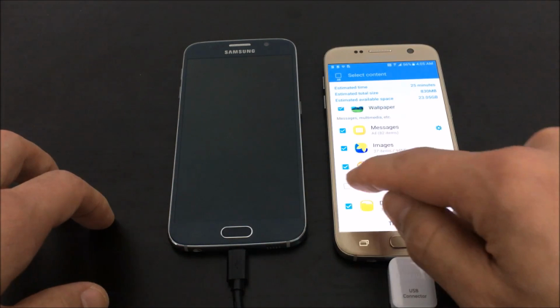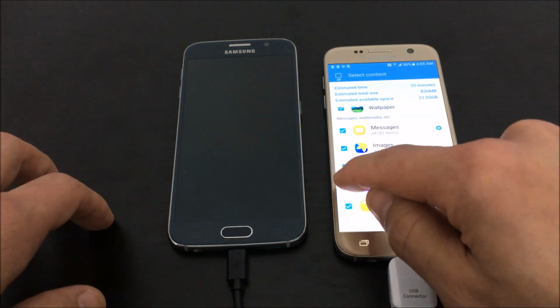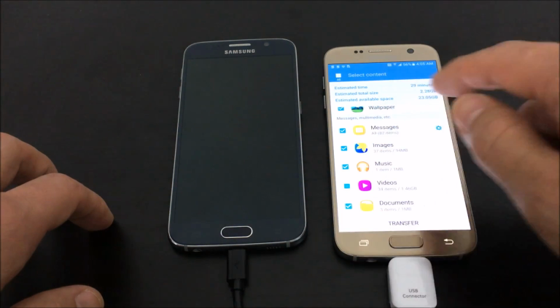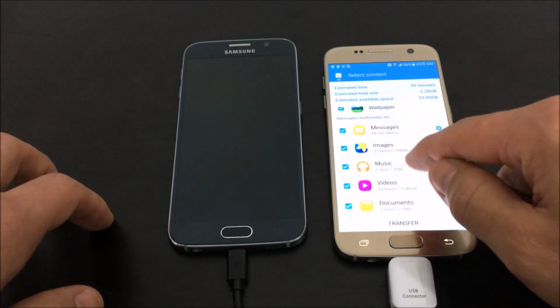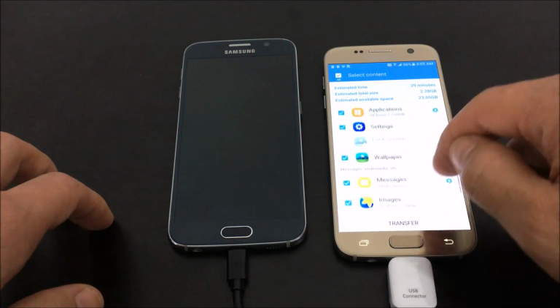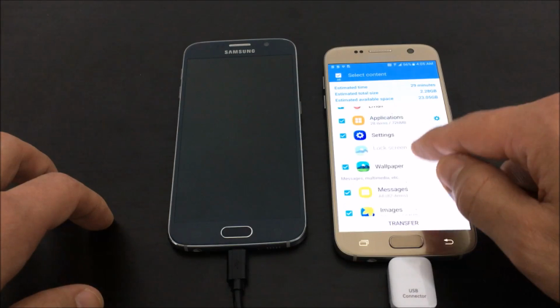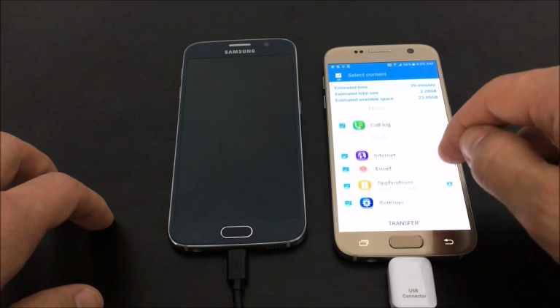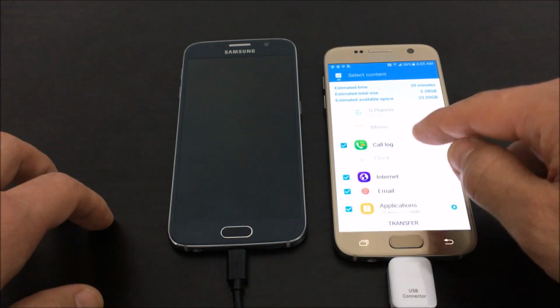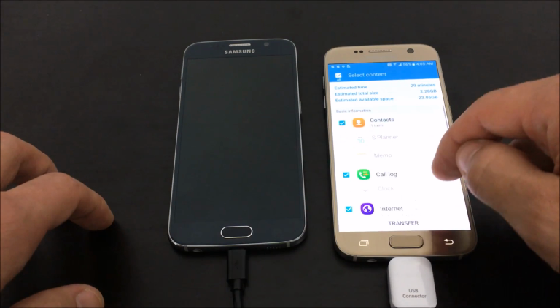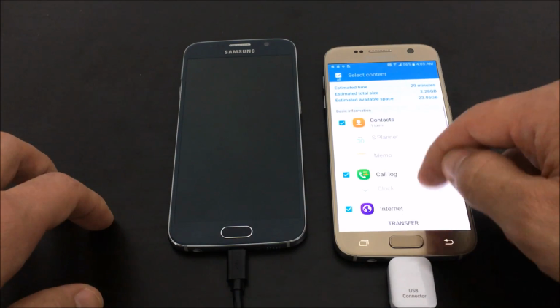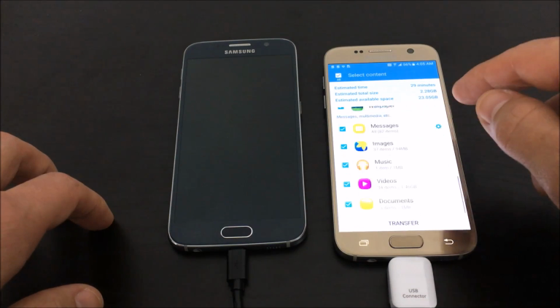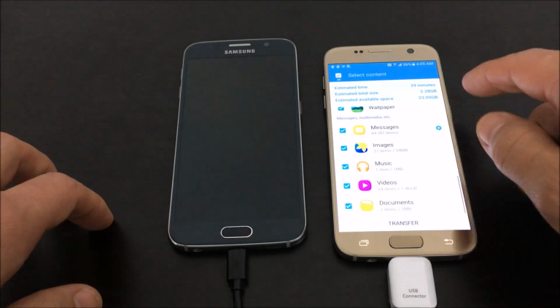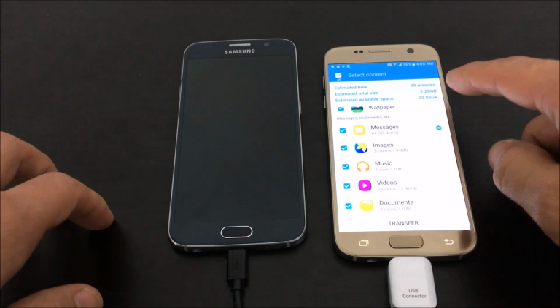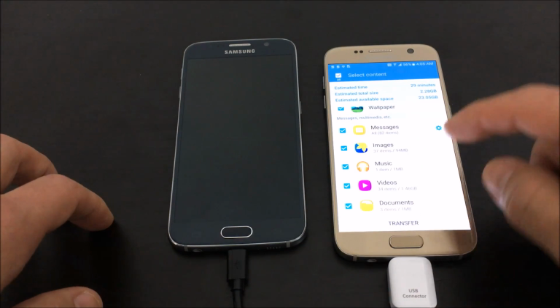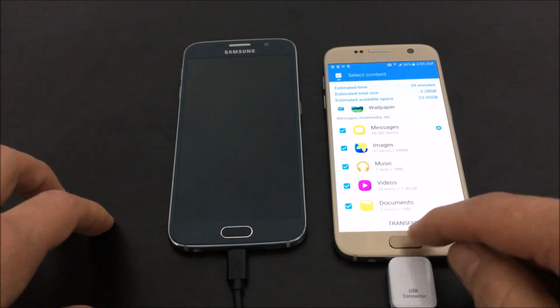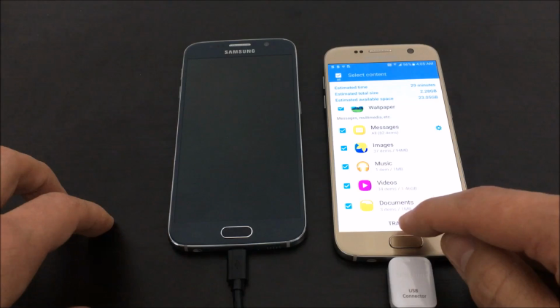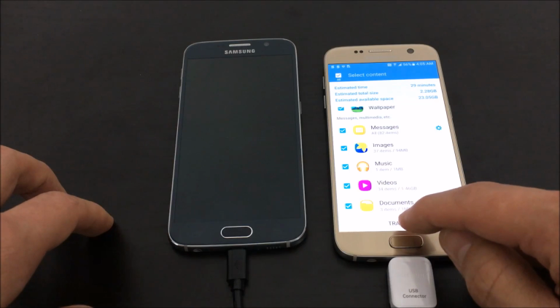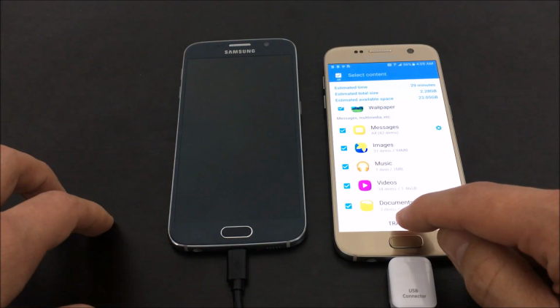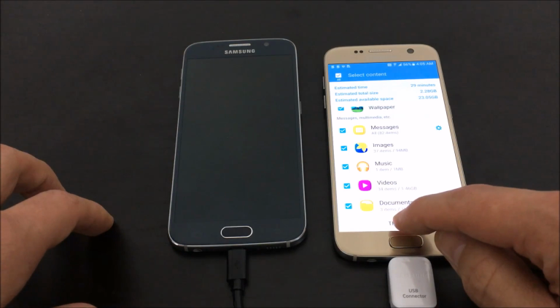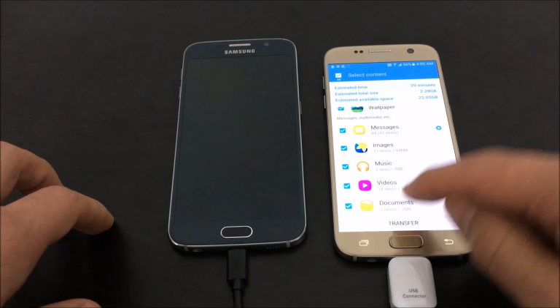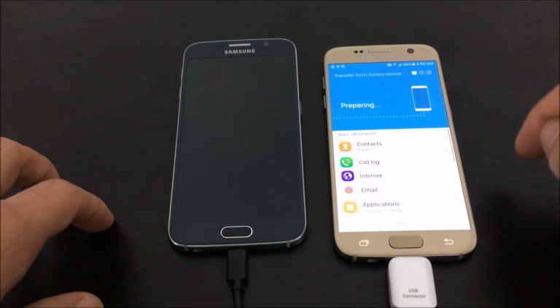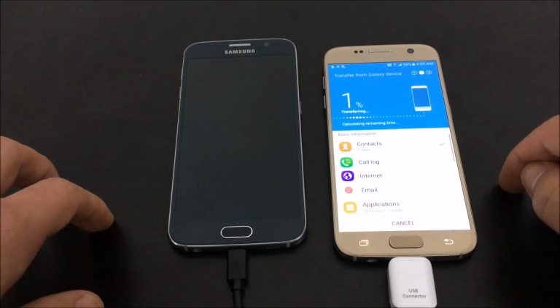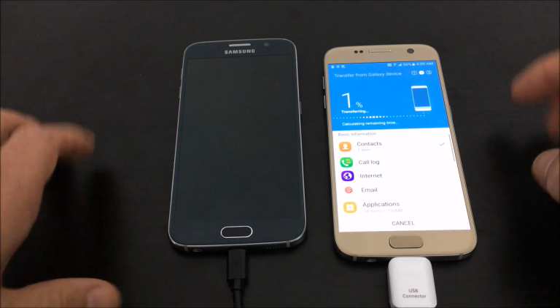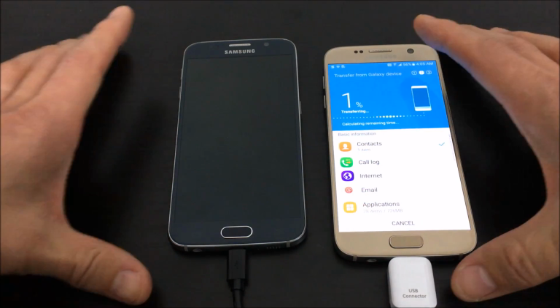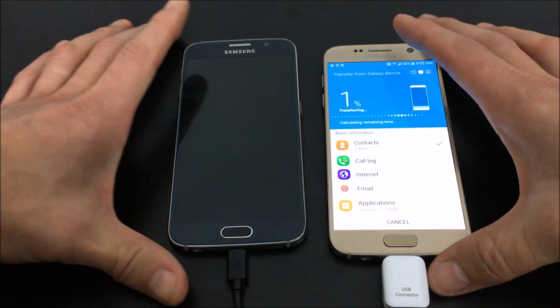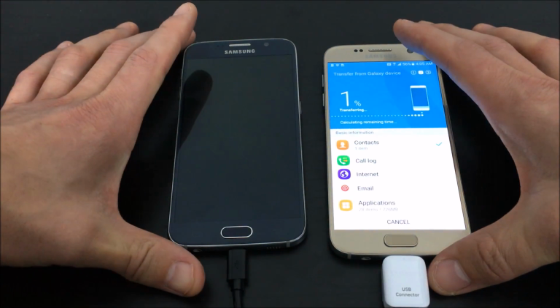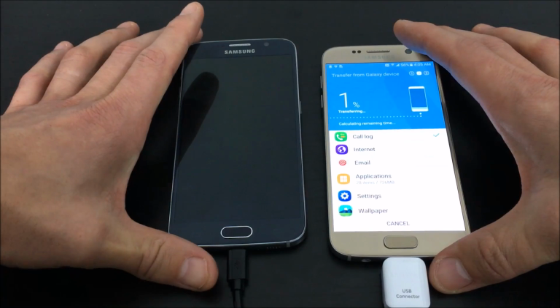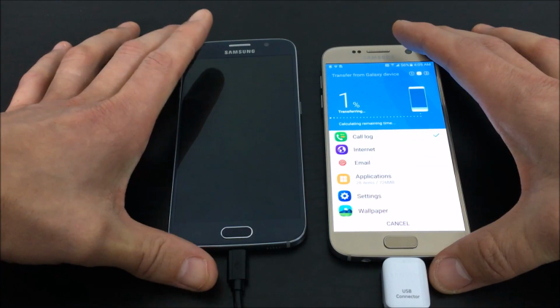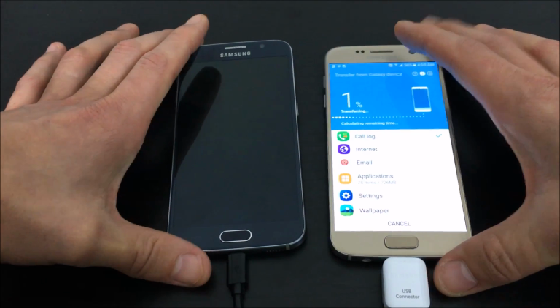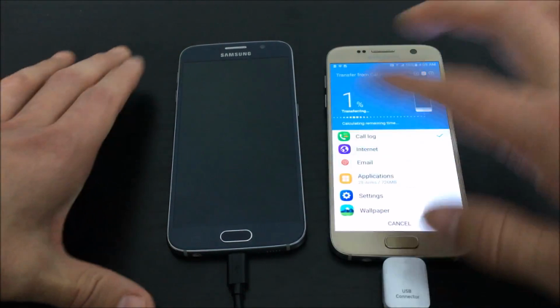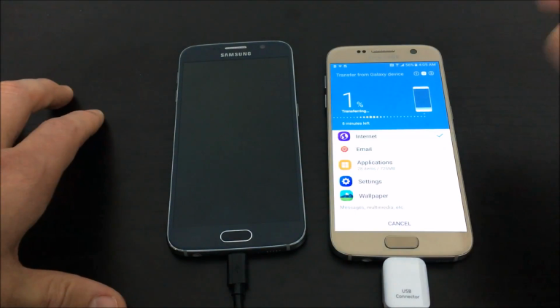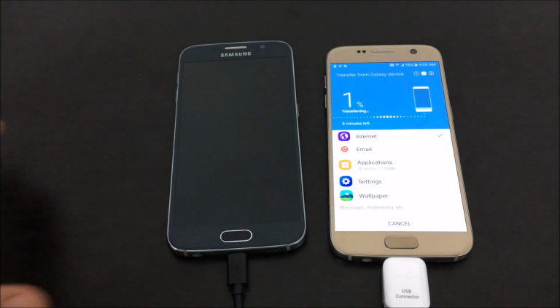I'm going to go ahead and transfer everything. I'll click on Transfer, and from here I'm going to fast forward so you can see what the screen looks like.